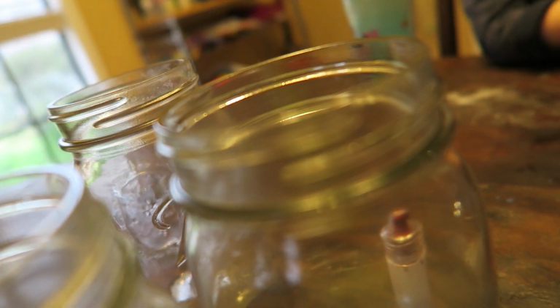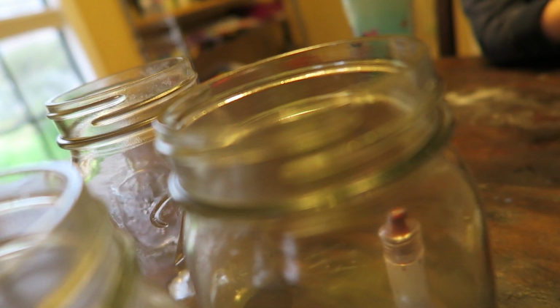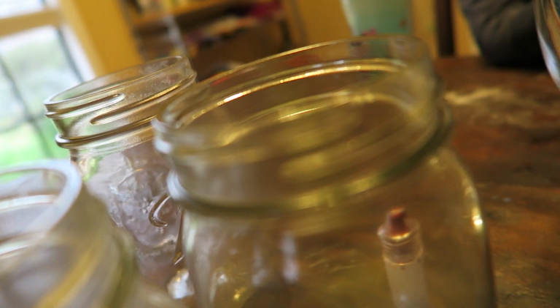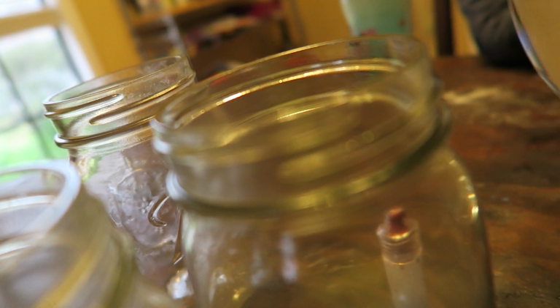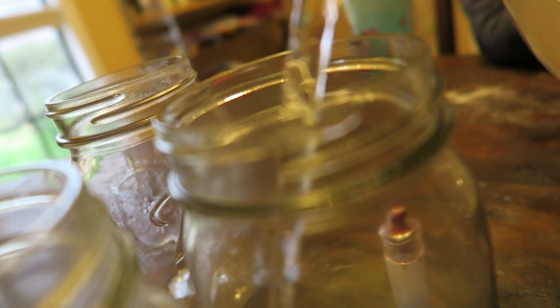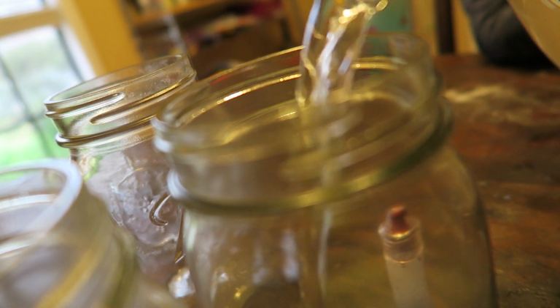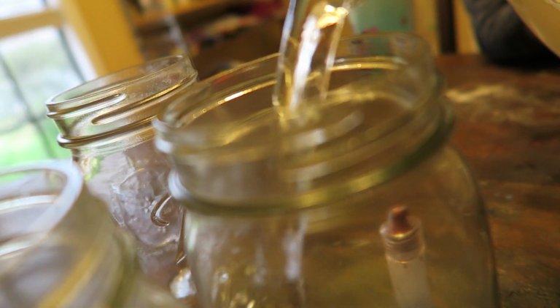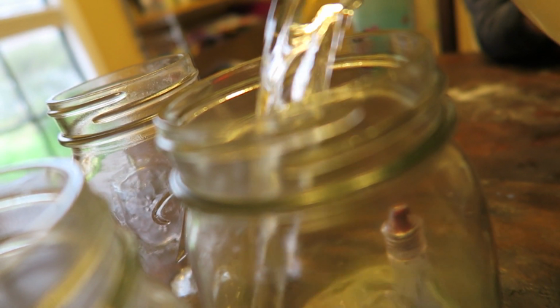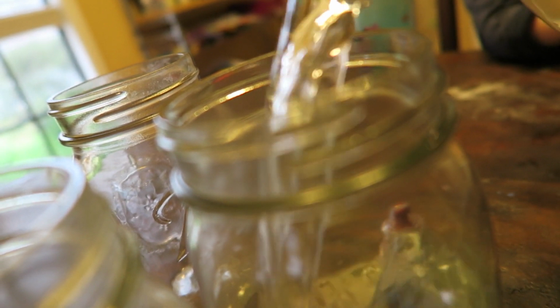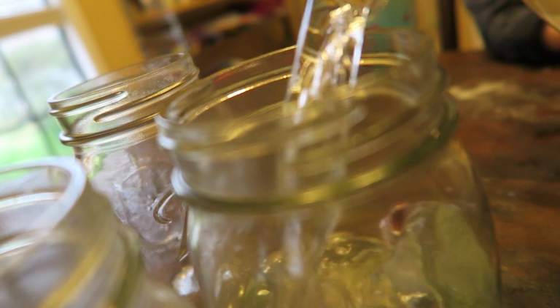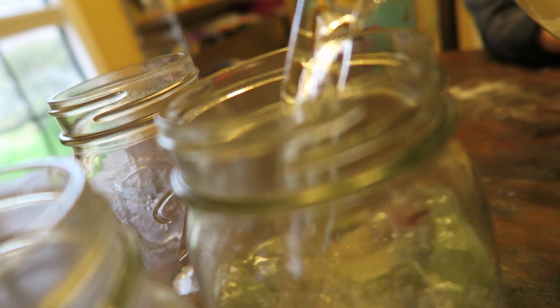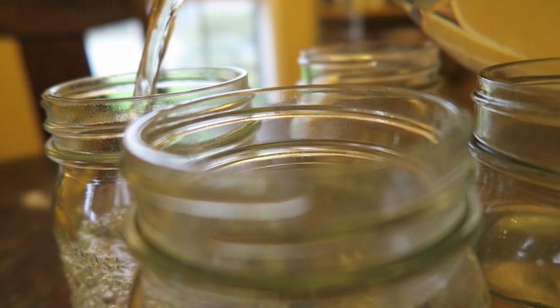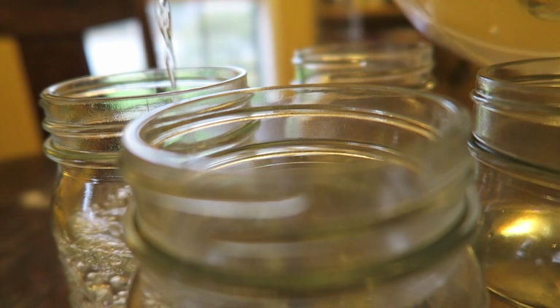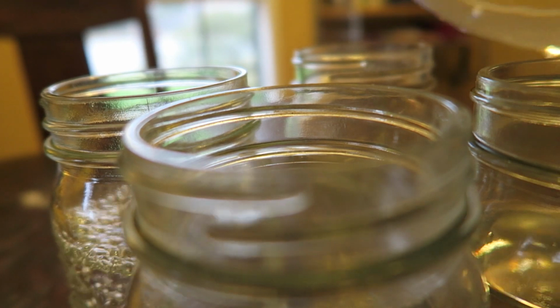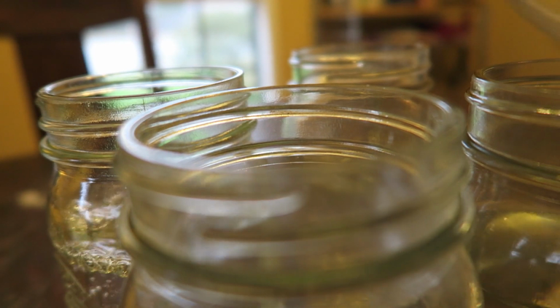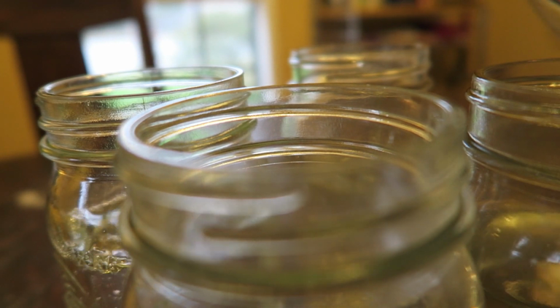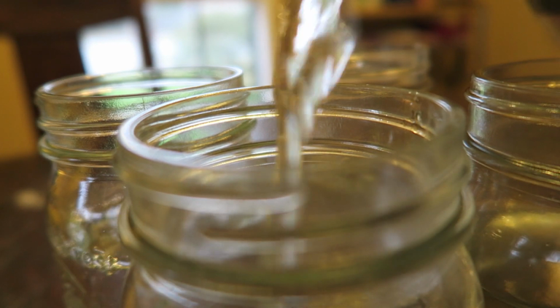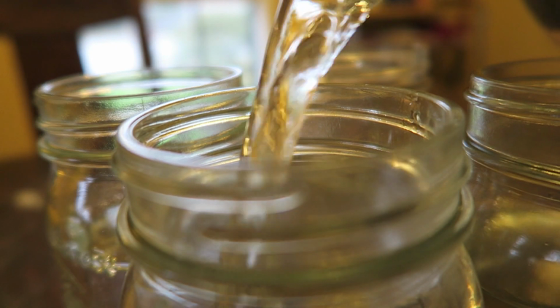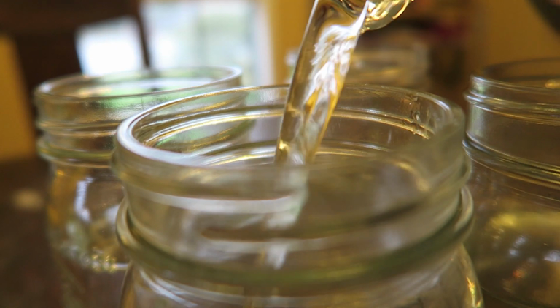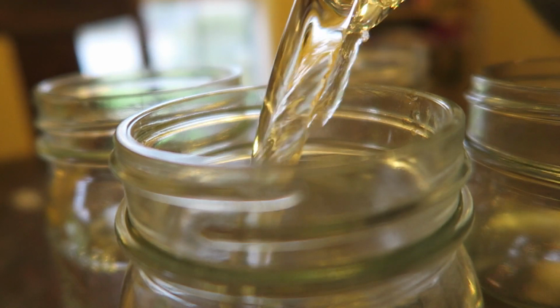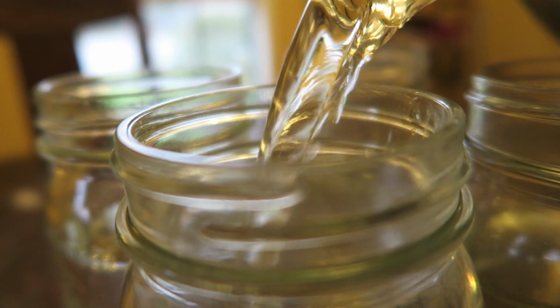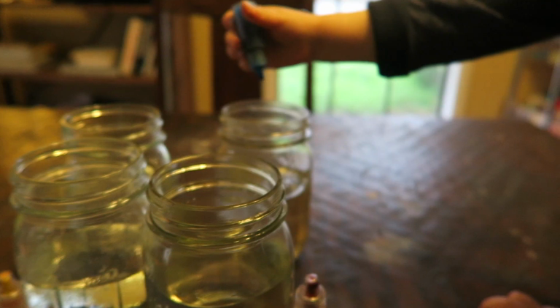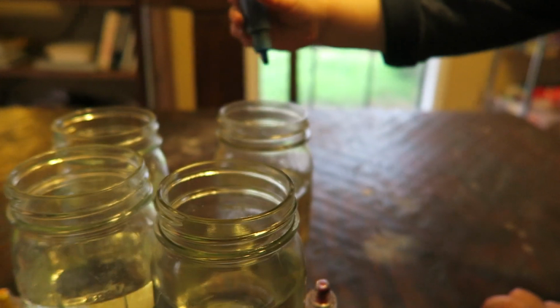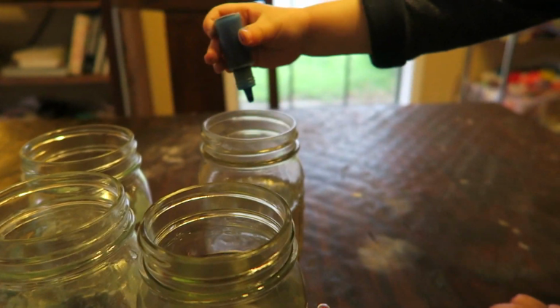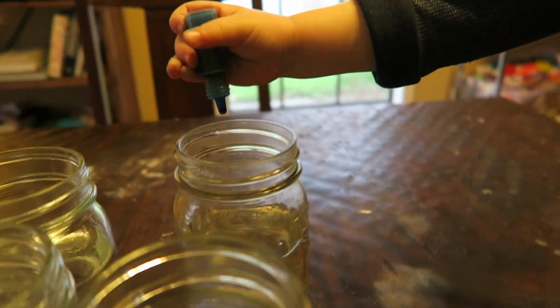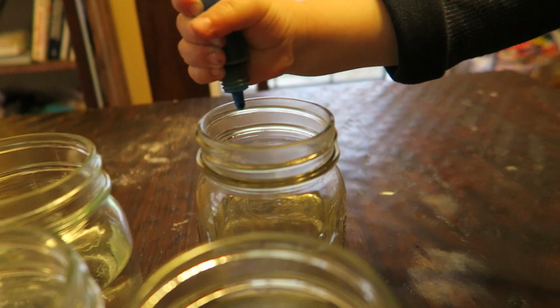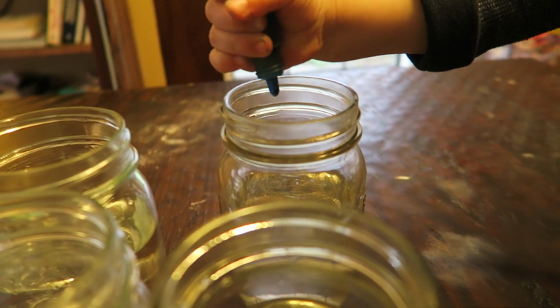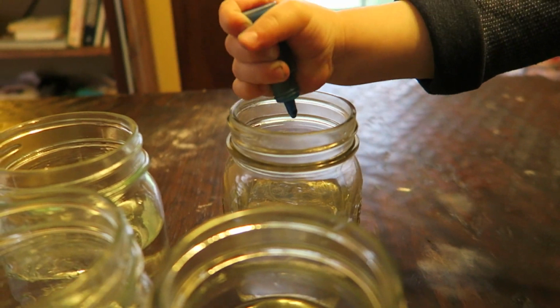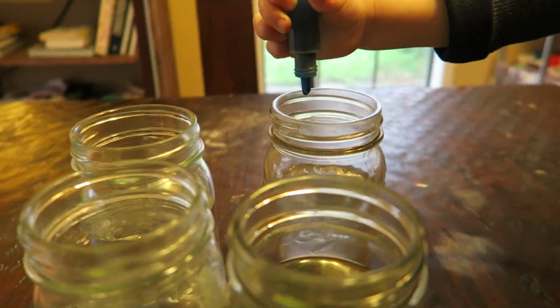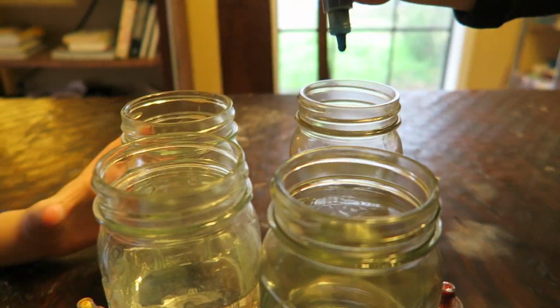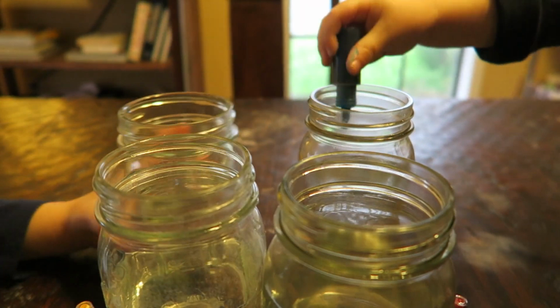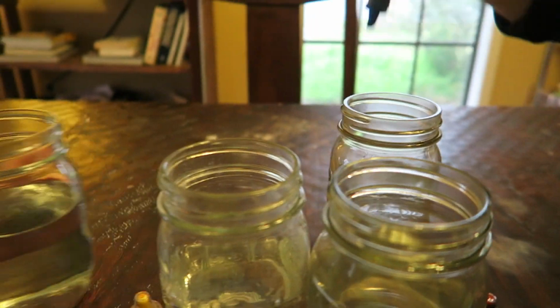We're going to pour the water into our jars. You want to do the blue one first? Y'all can put the colors in now.